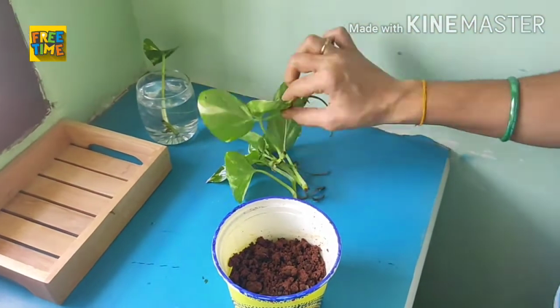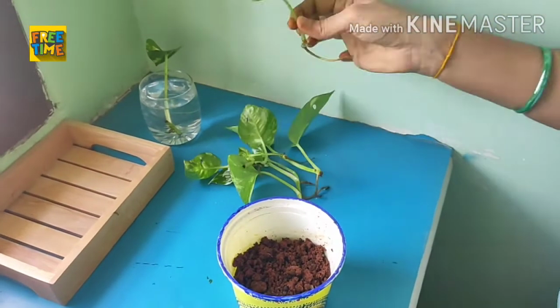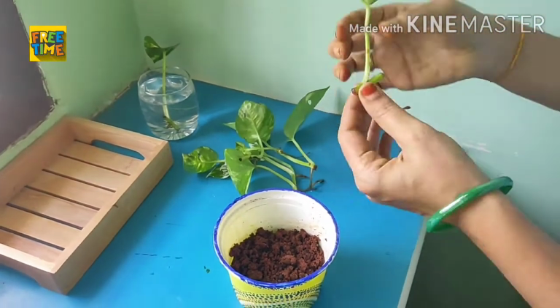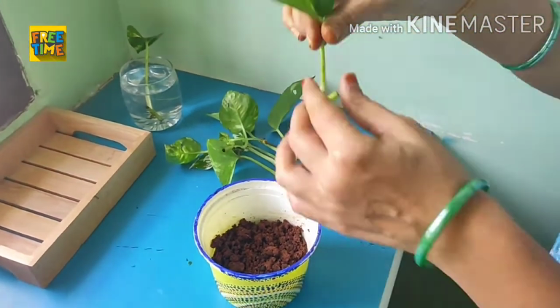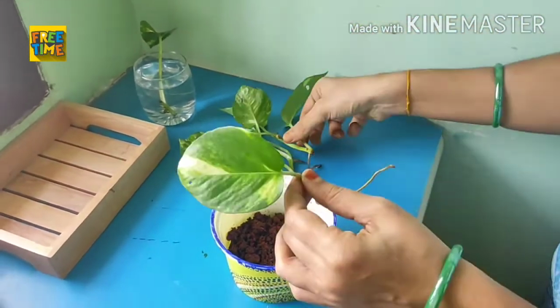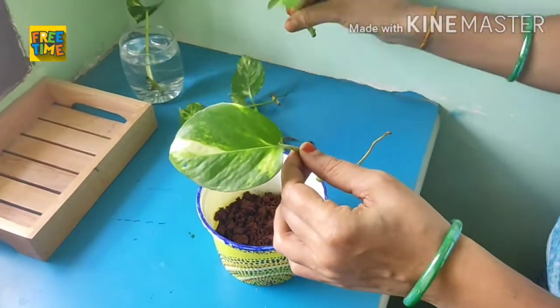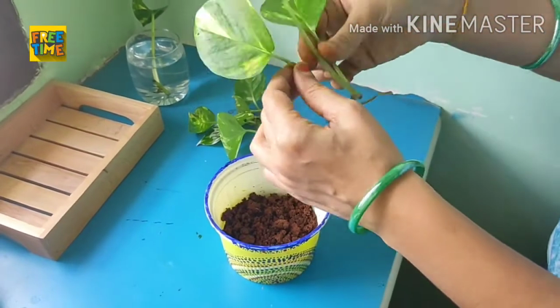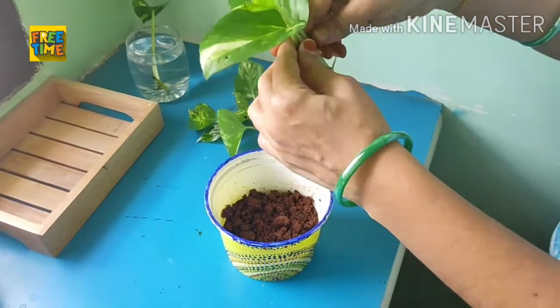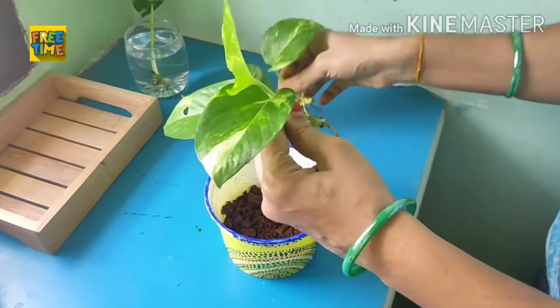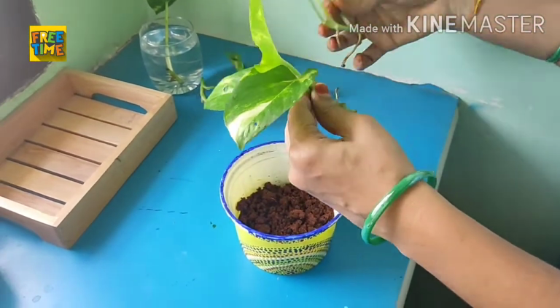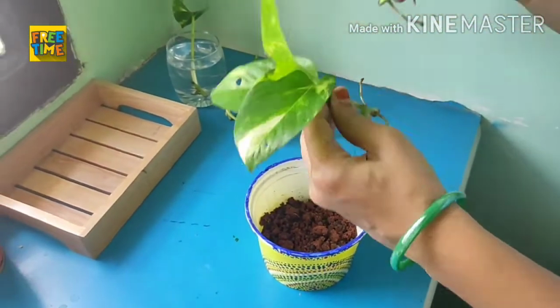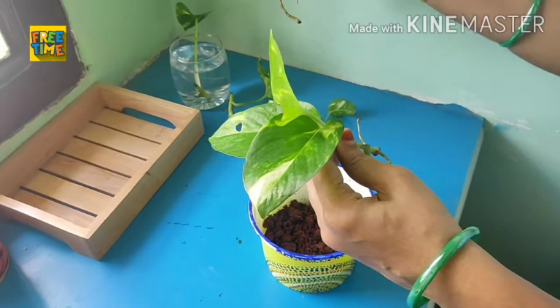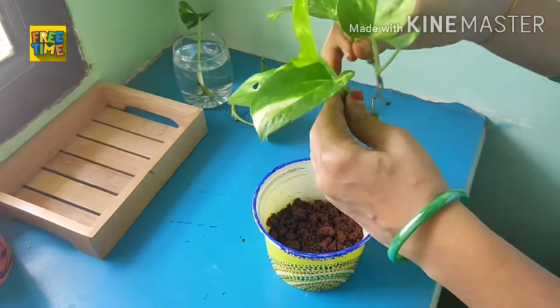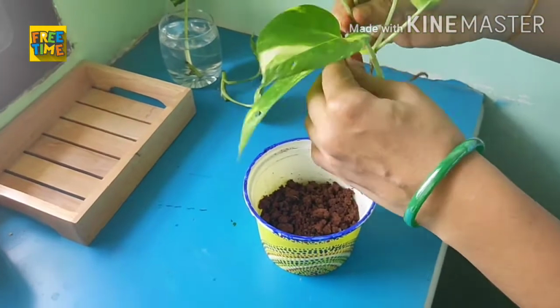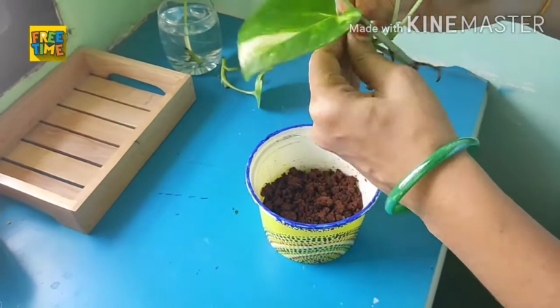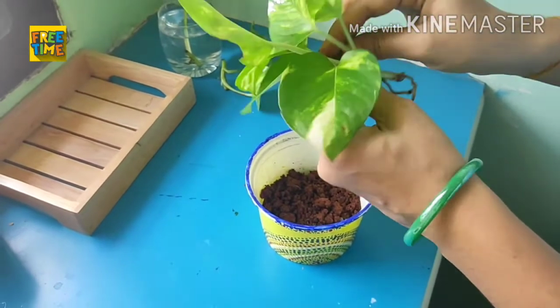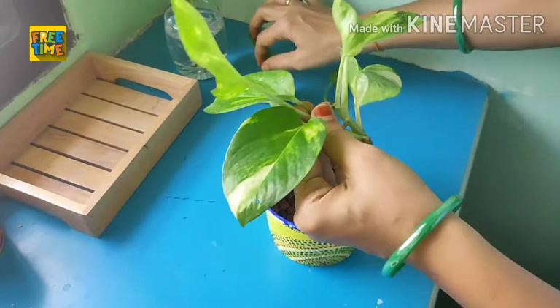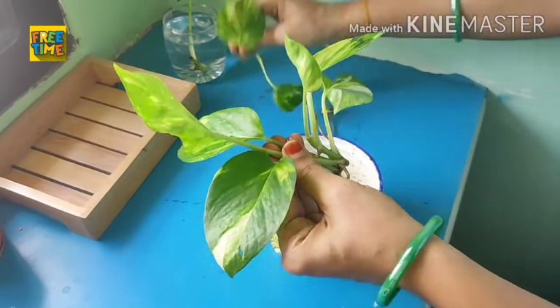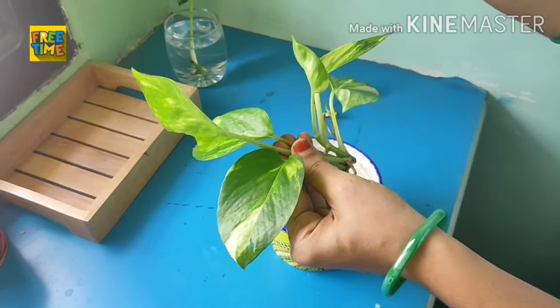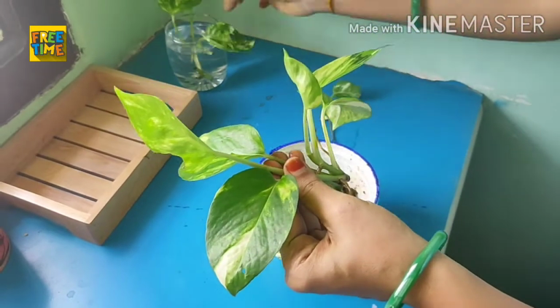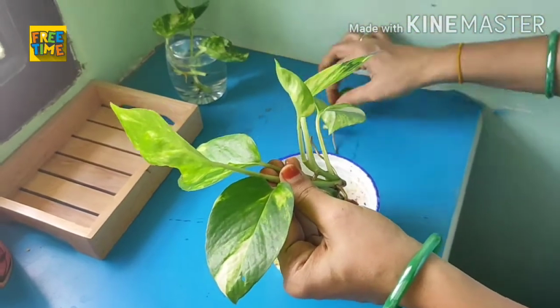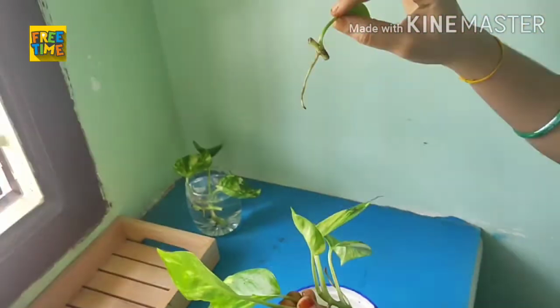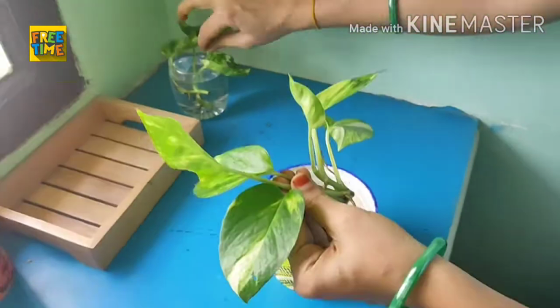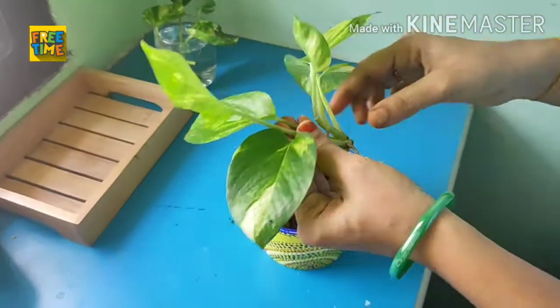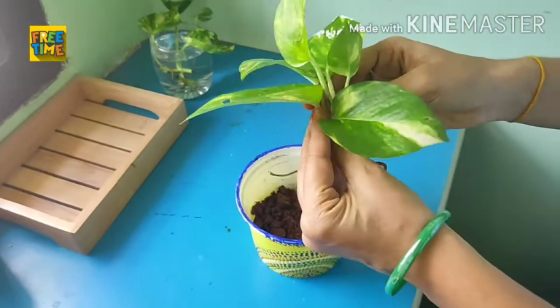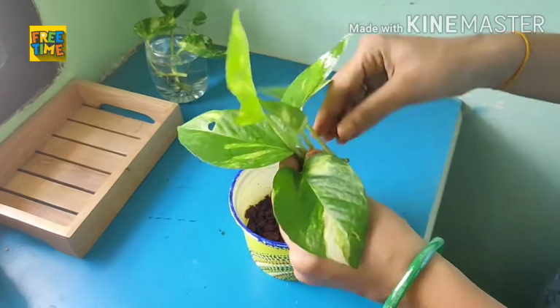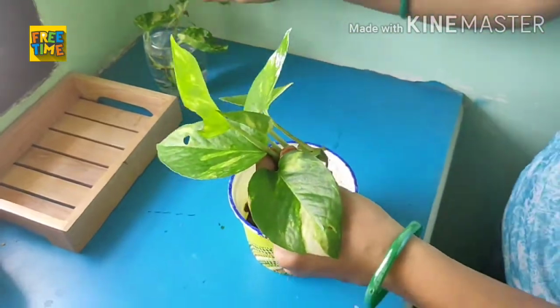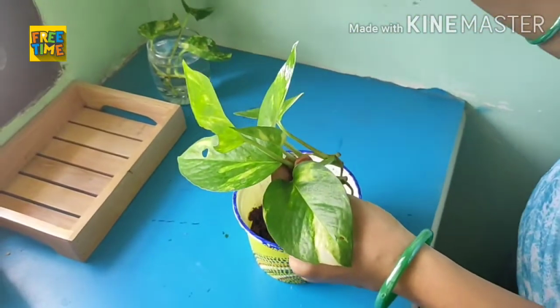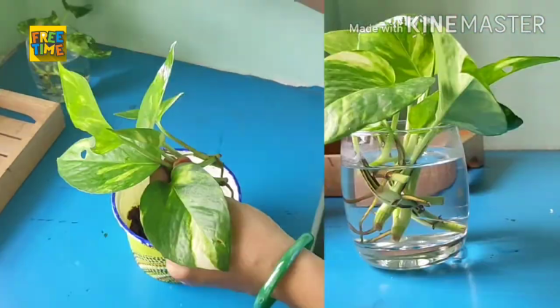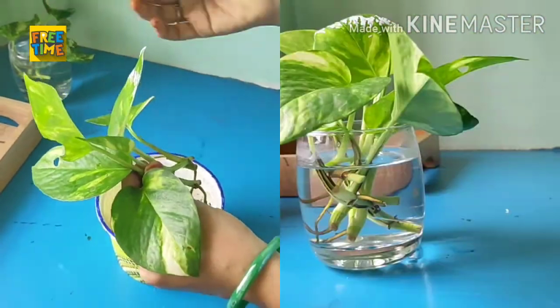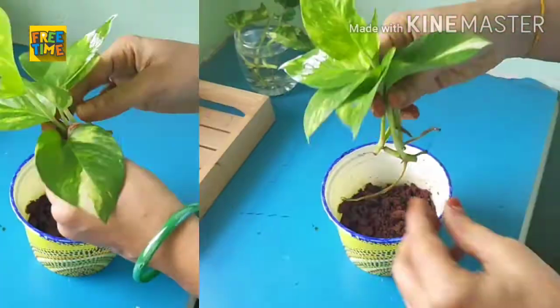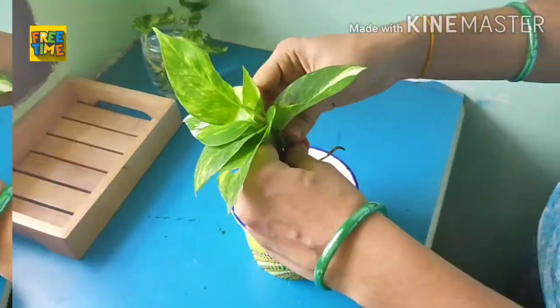Water should be changed once a week to avoid fungus for water-growing plants. For soil-planted plants, watering should be done once the soil gets dry. No need of watering daily.